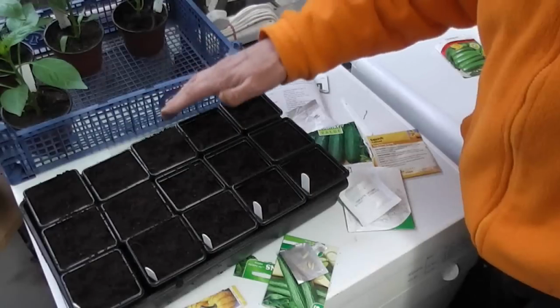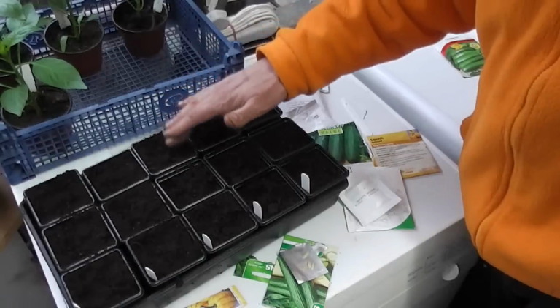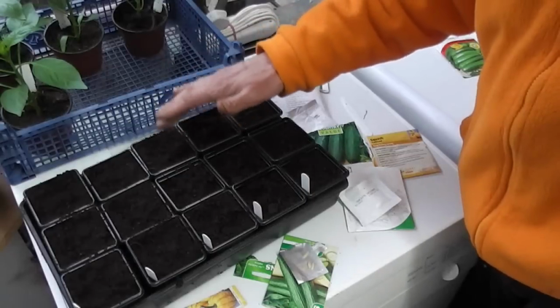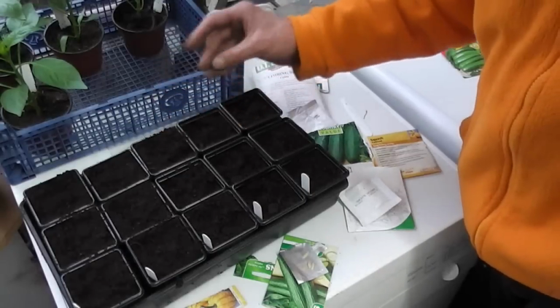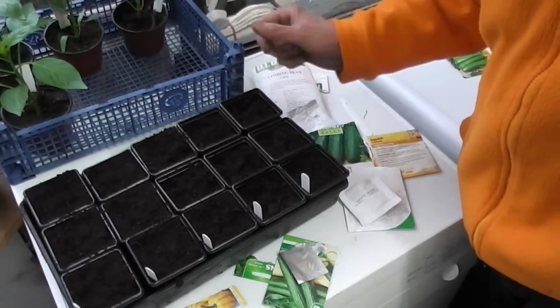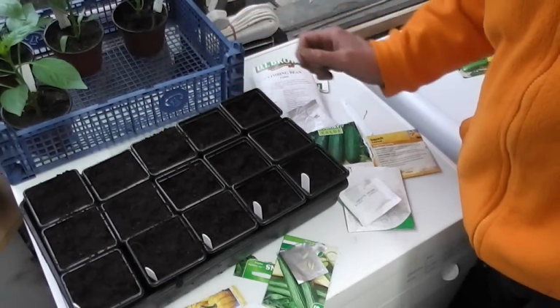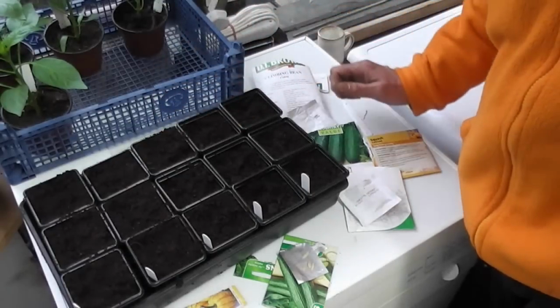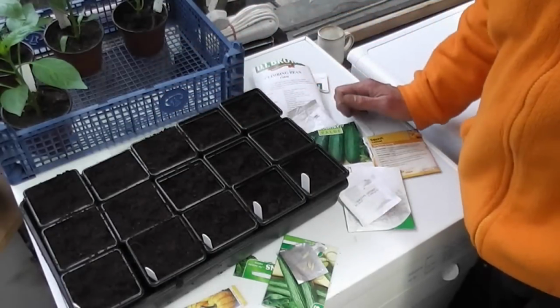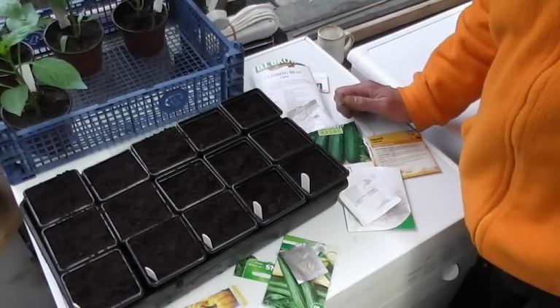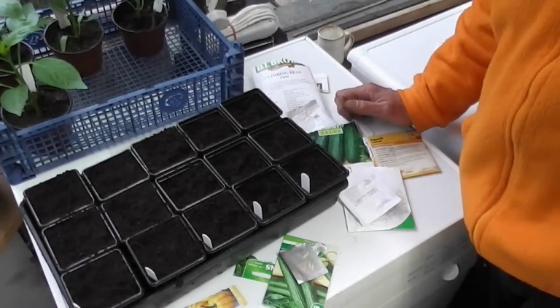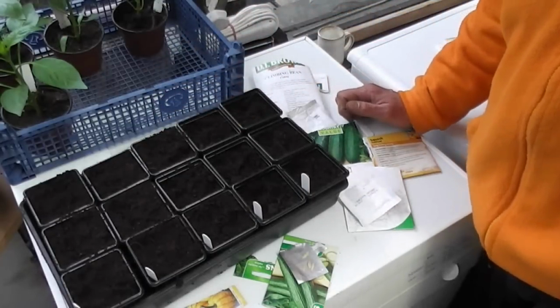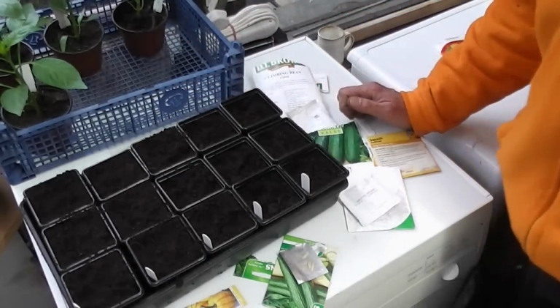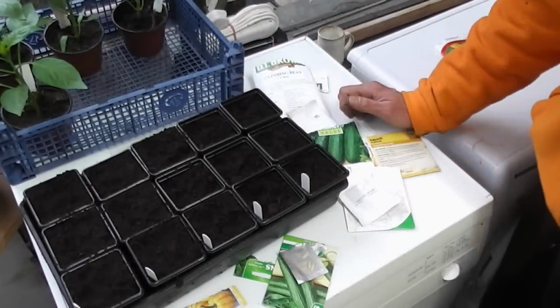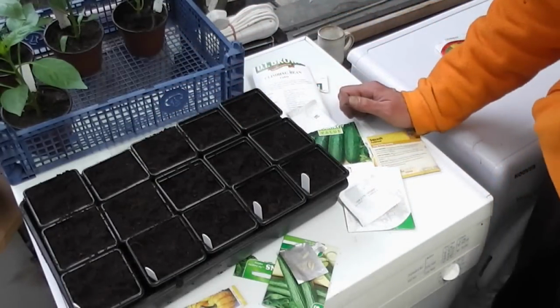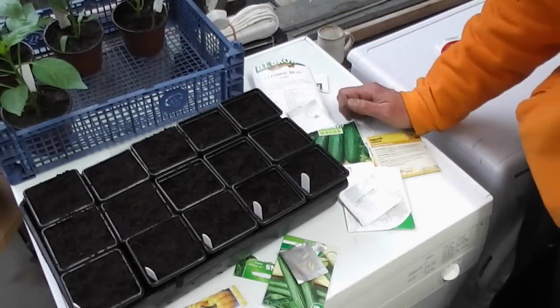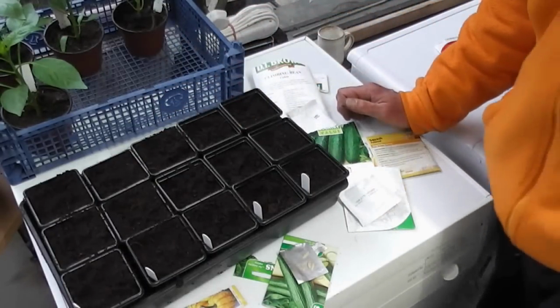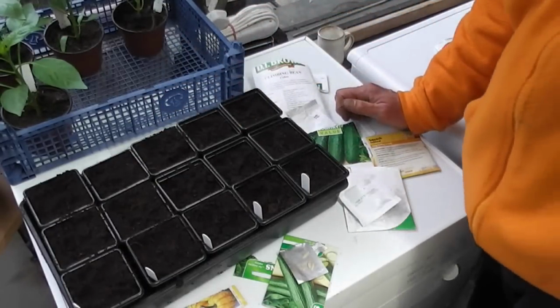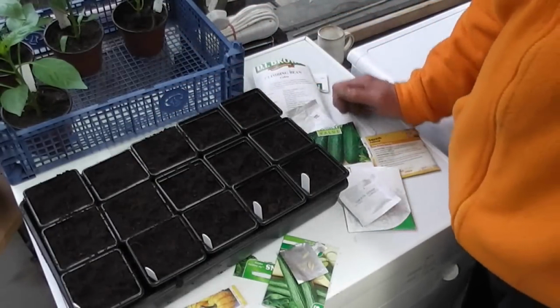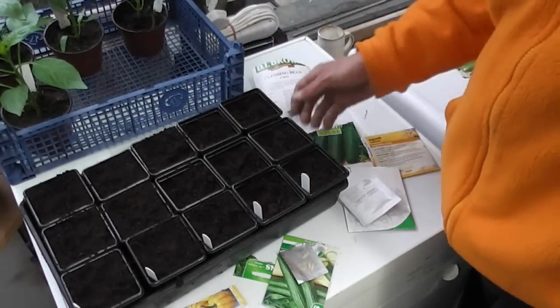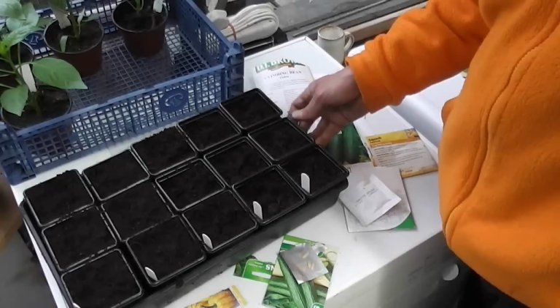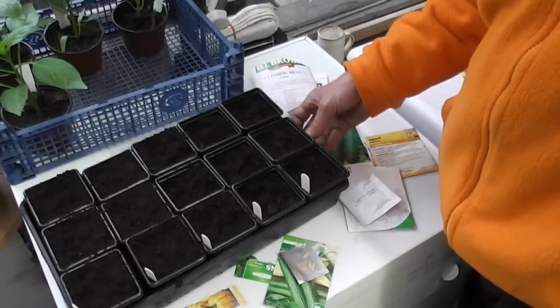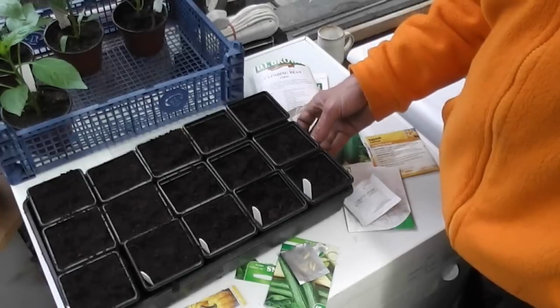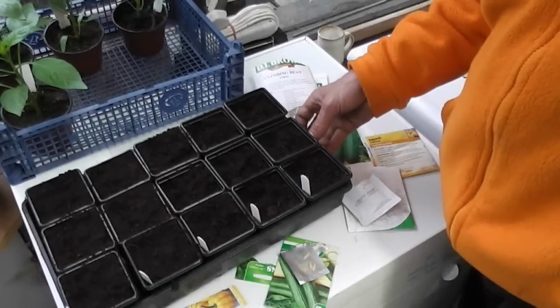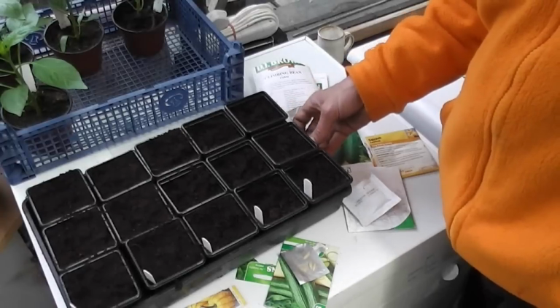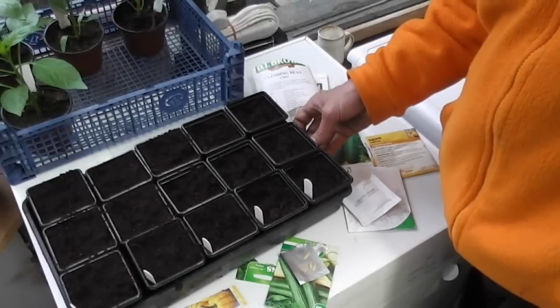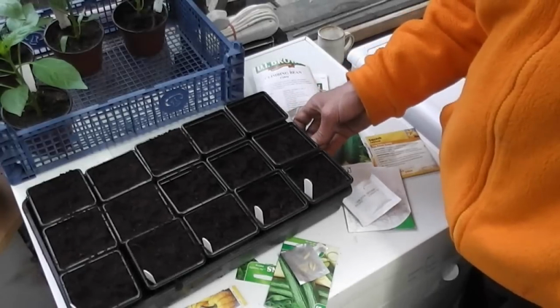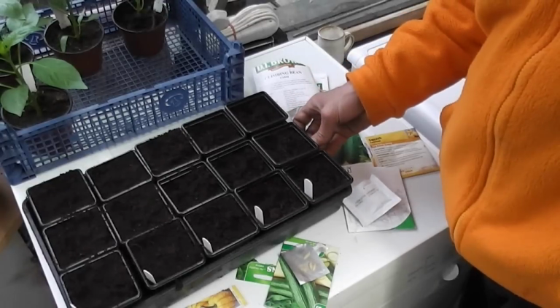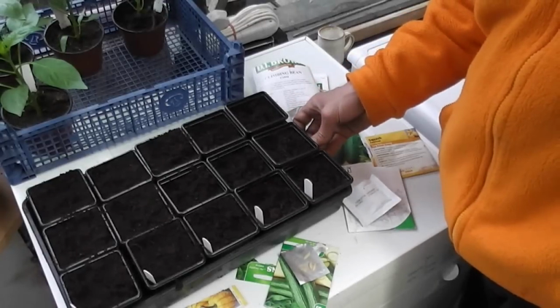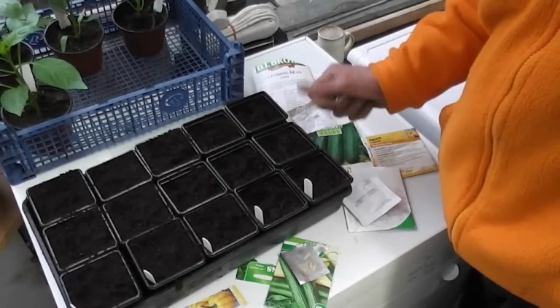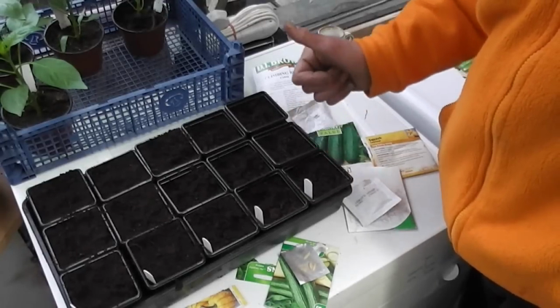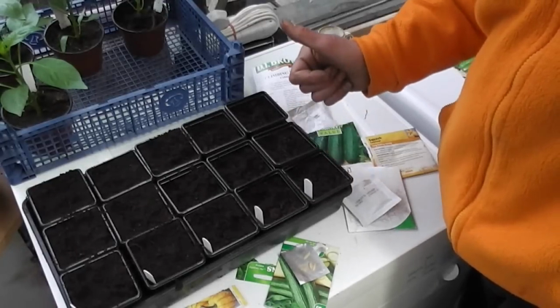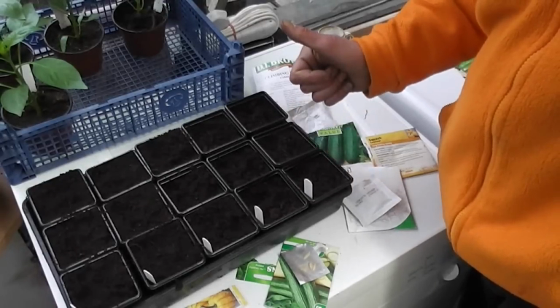So that's this year's tender veg — cucumbers and stuff like that planted out. Couldn't be easier. That's about it folks, see you later.